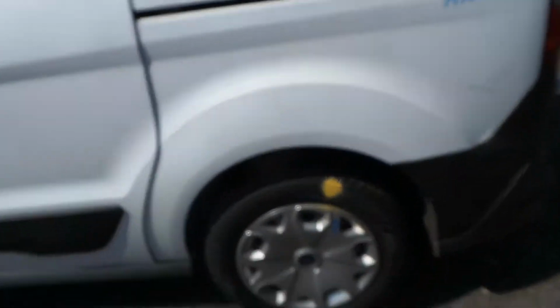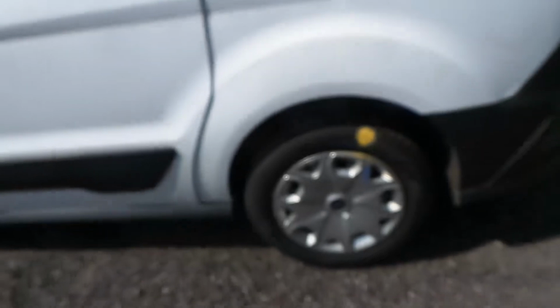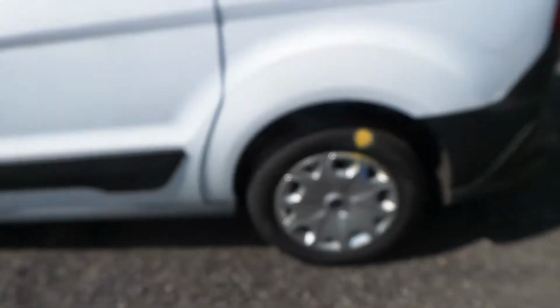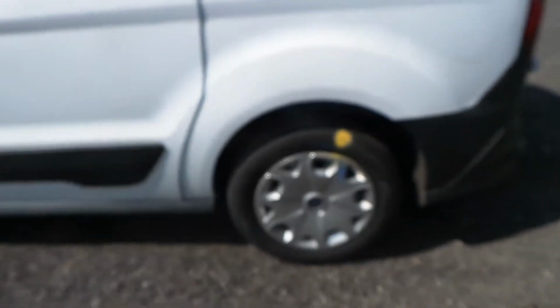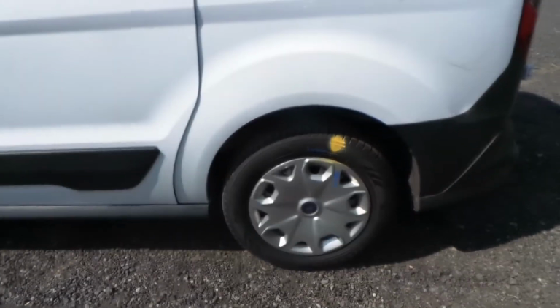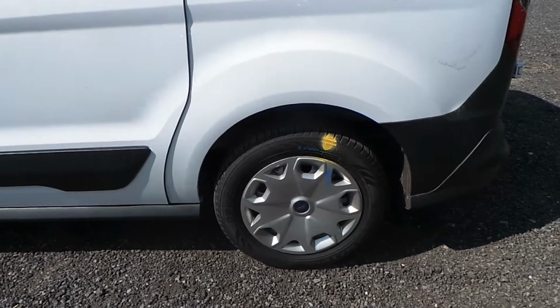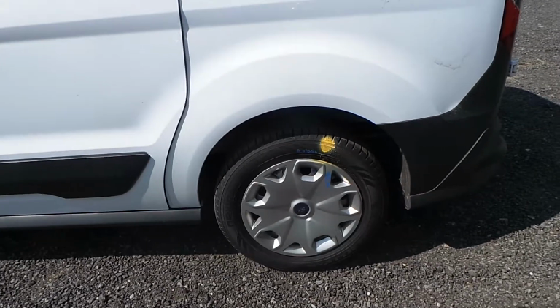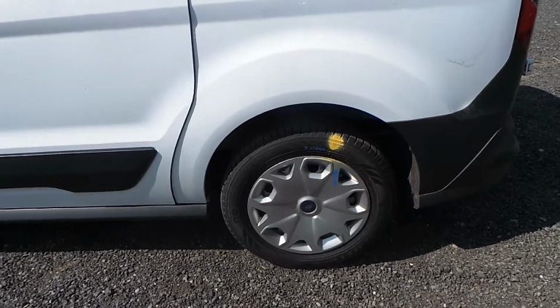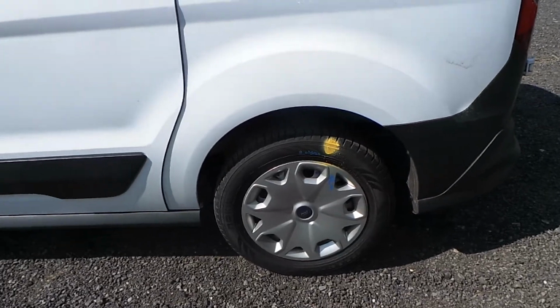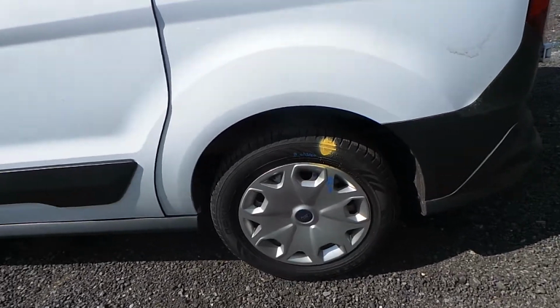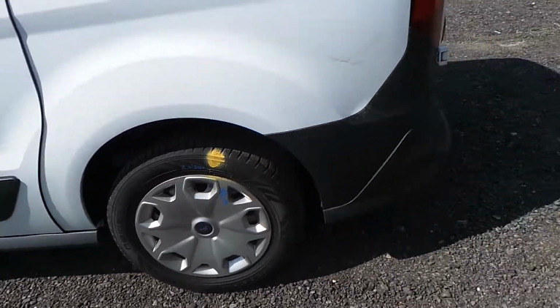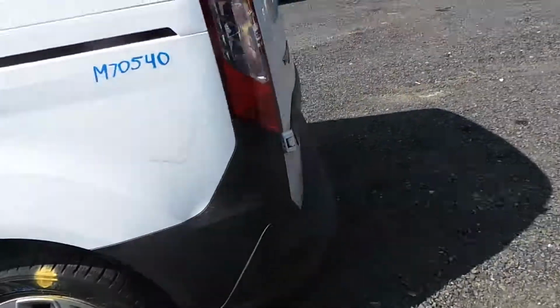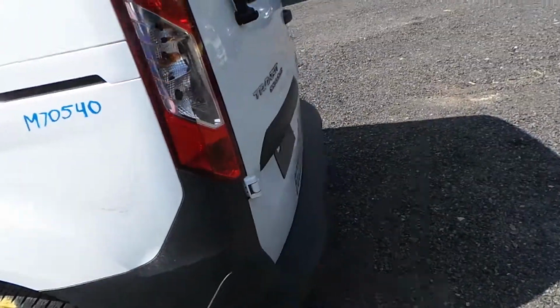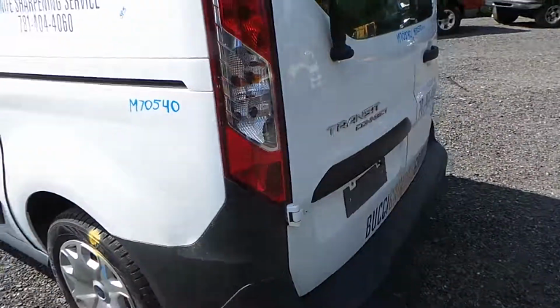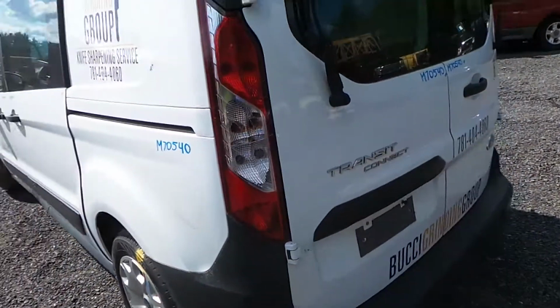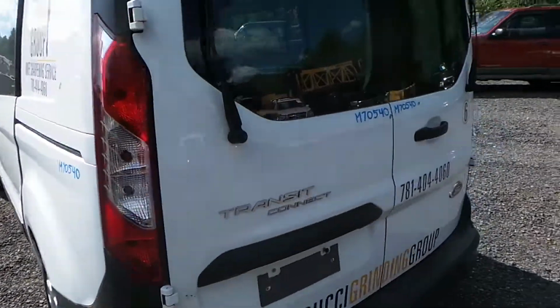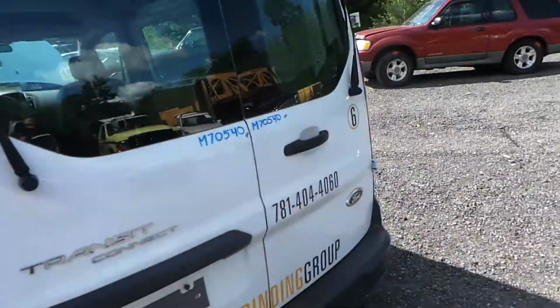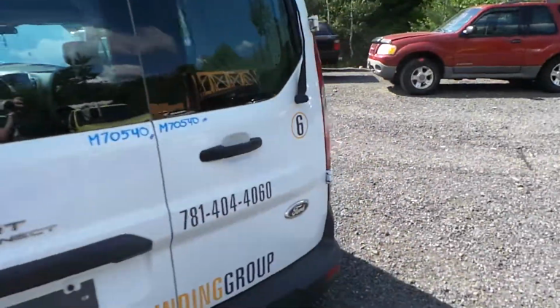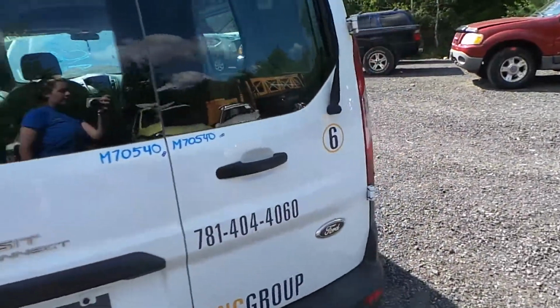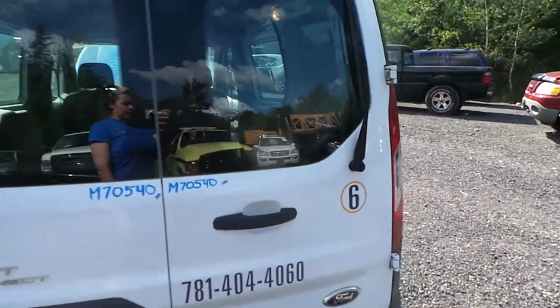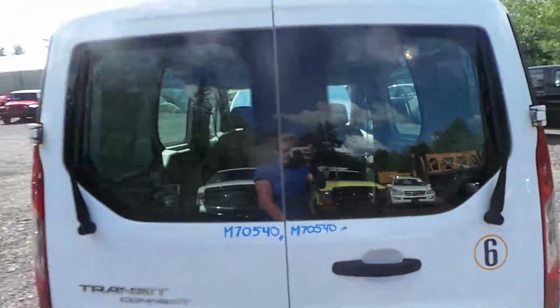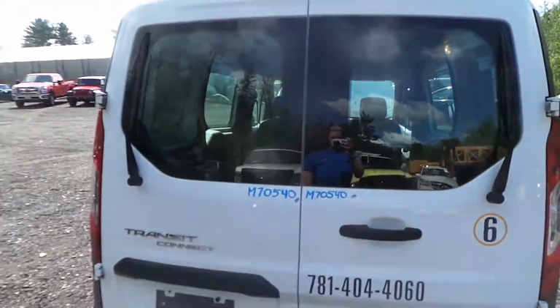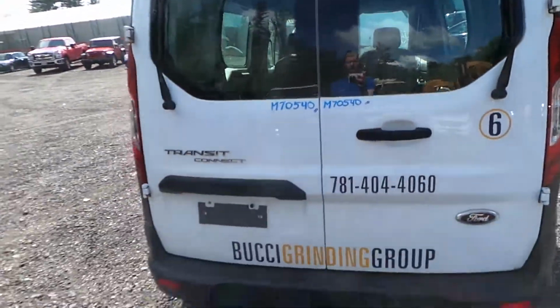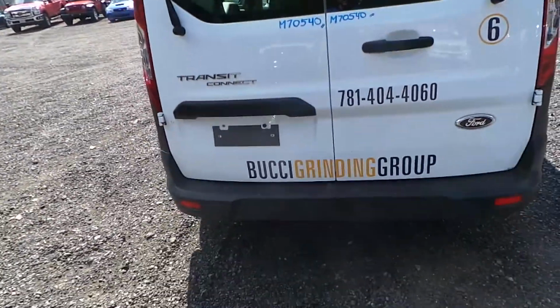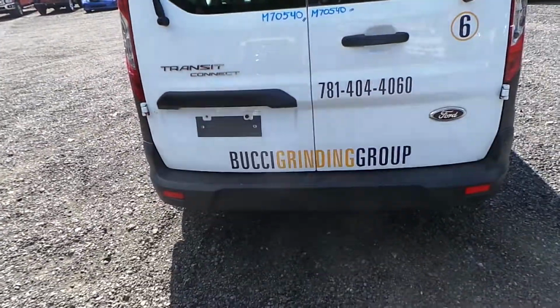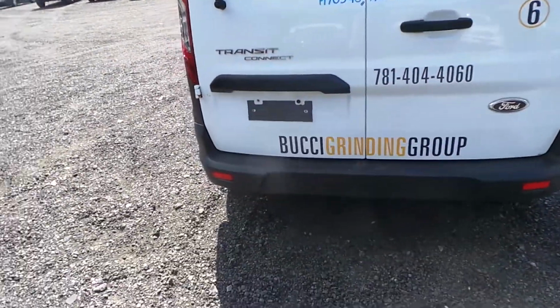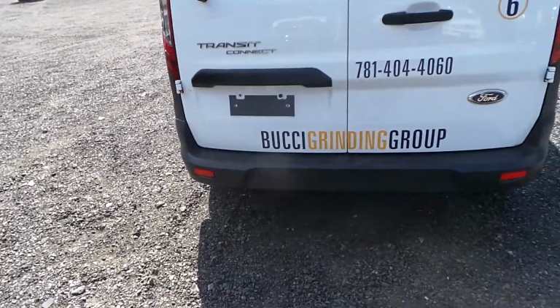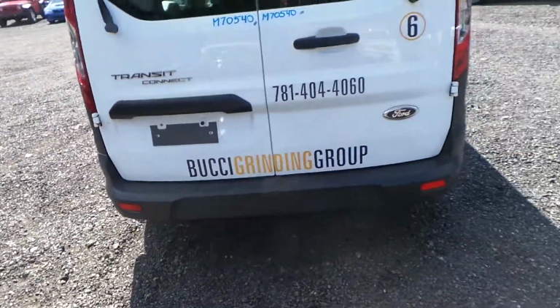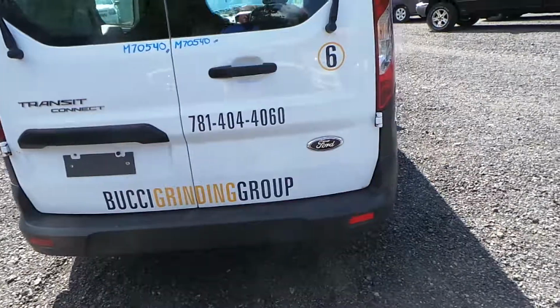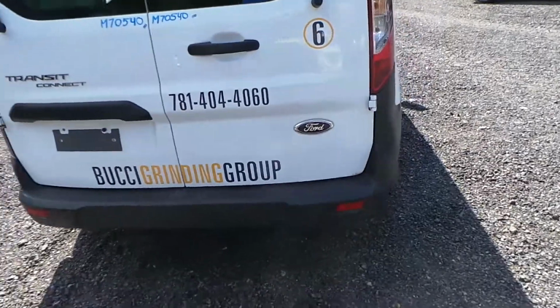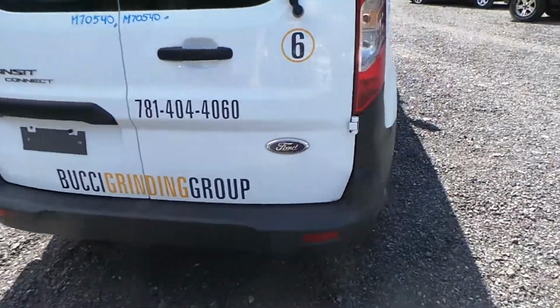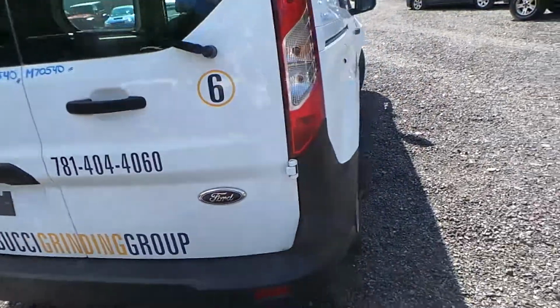We have a complete set of tires and all good steel wheels. Around the back we have two good taillights. The rear doors are also insurance quality. The rear bumper is a C grade but is still very usable.